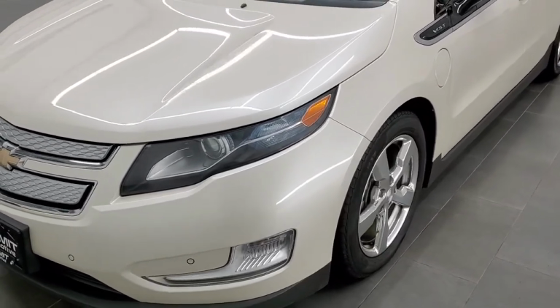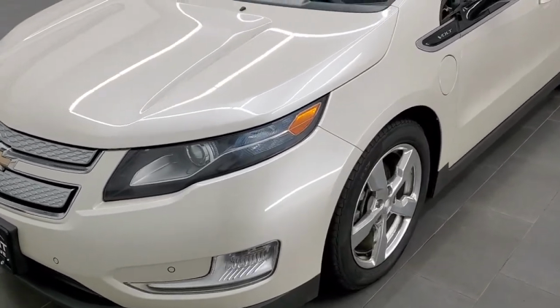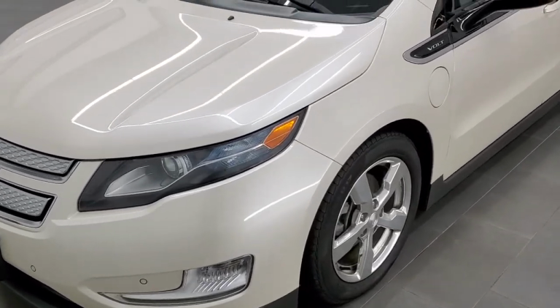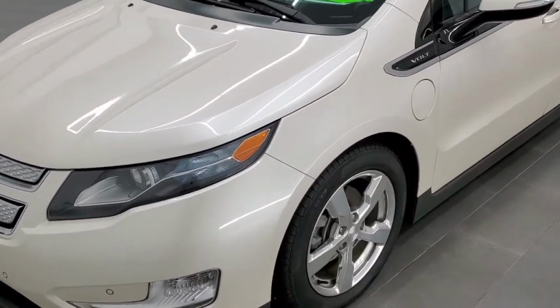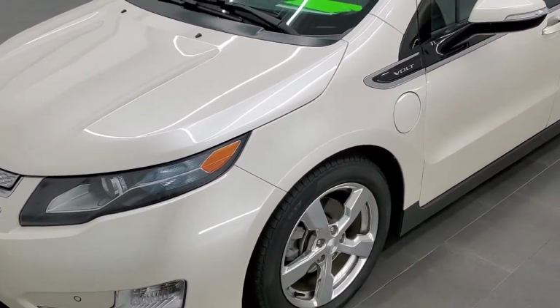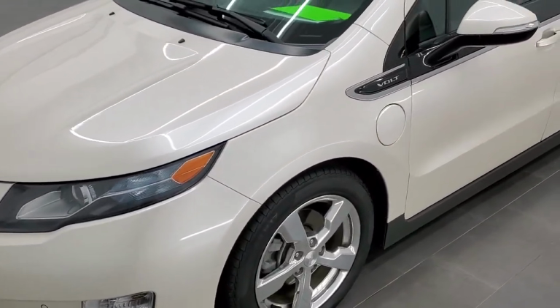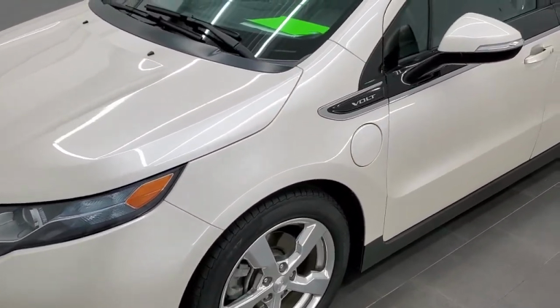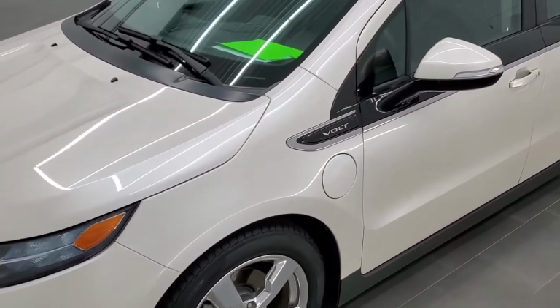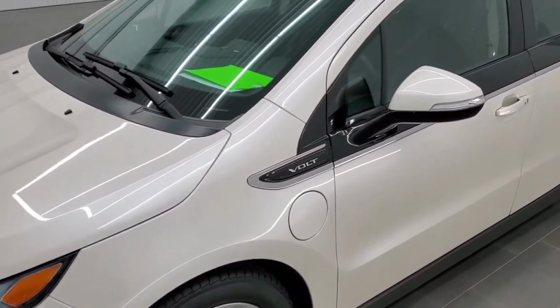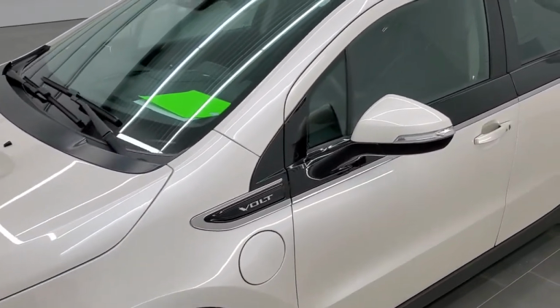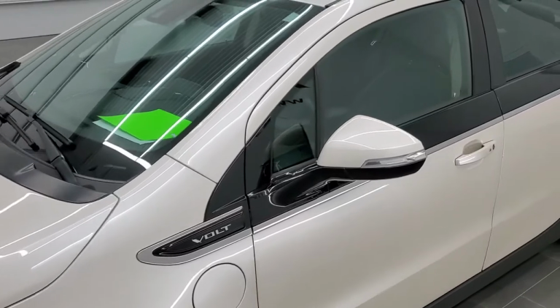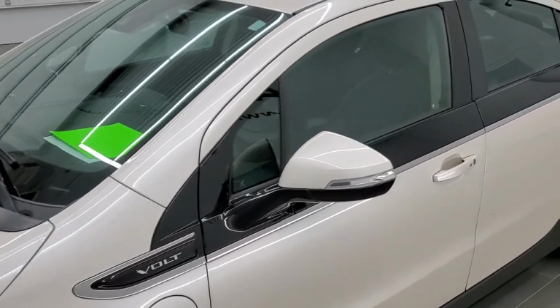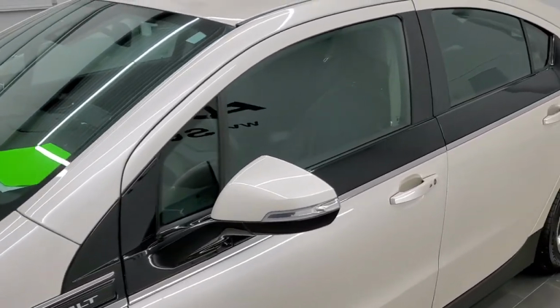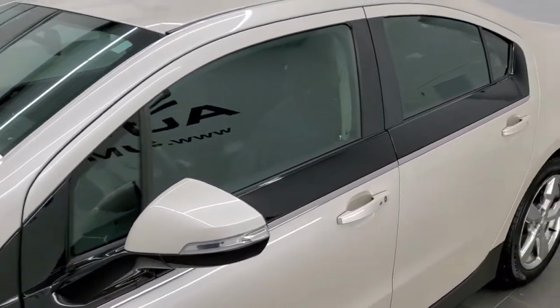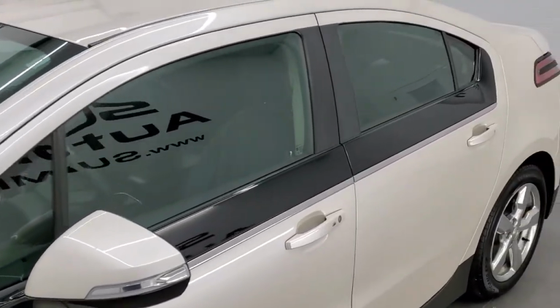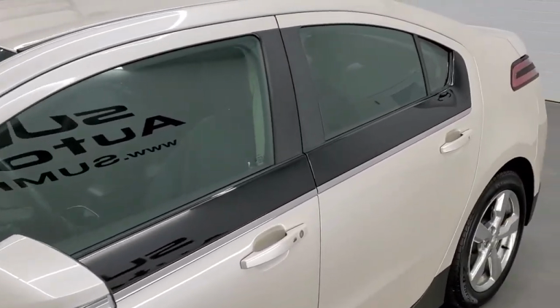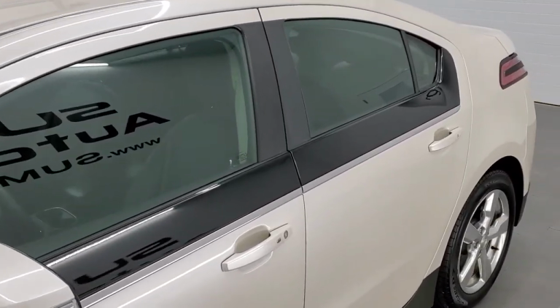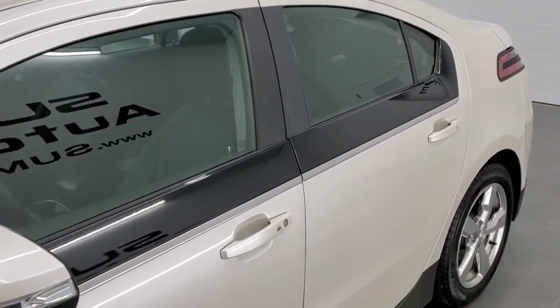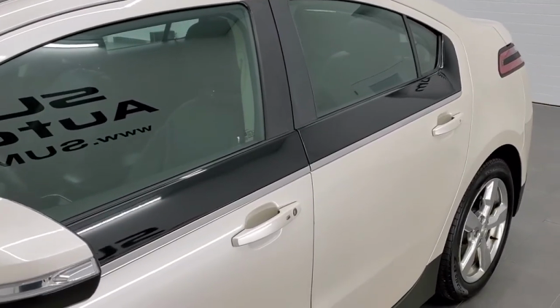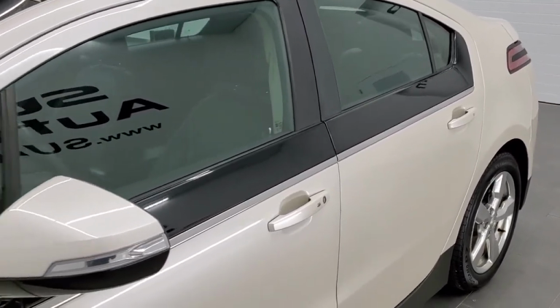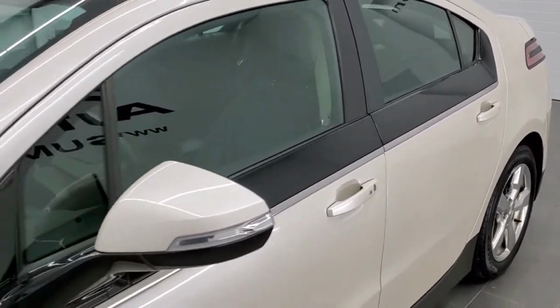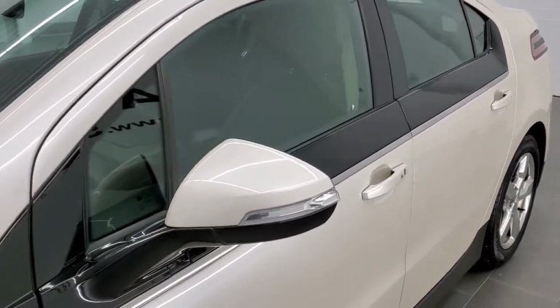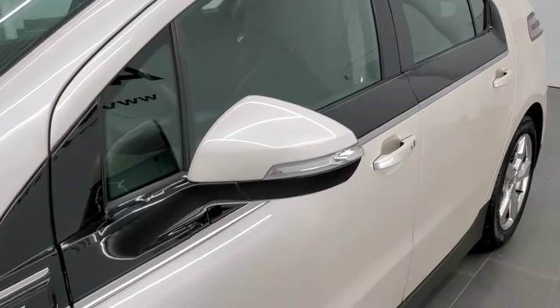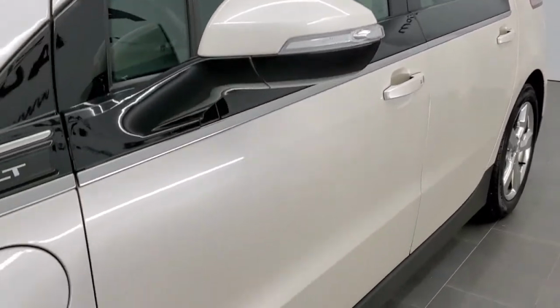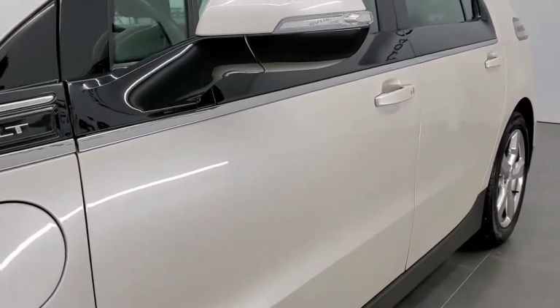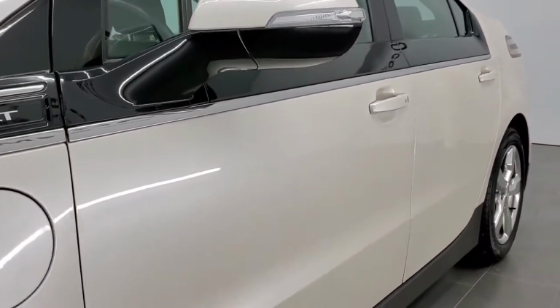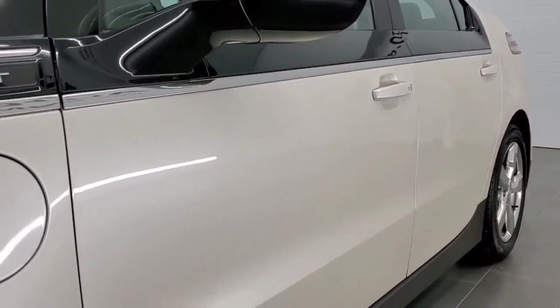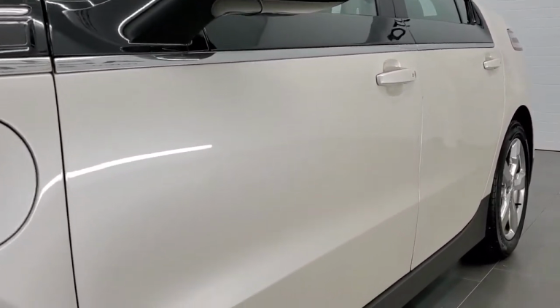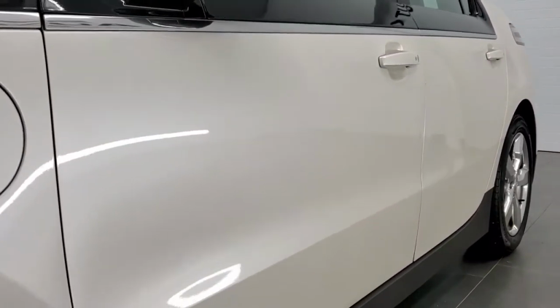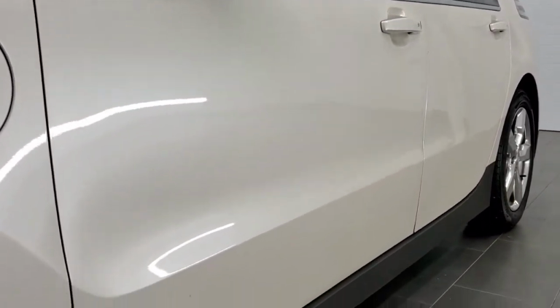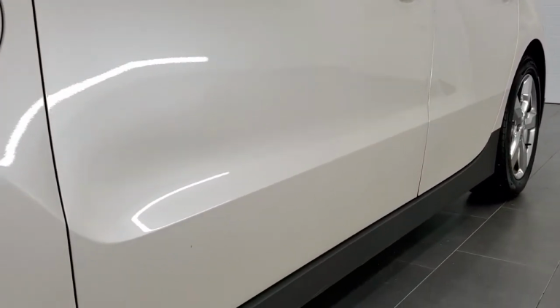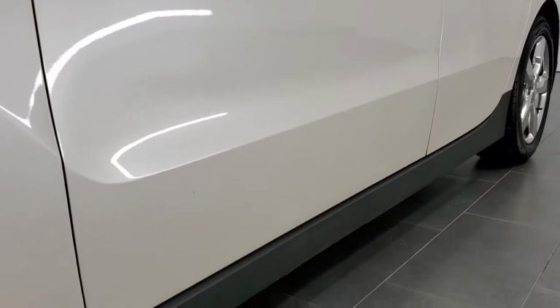This vehicle has been fully safetied and inspected by our service shop, has a fresh oil and filter change. All the fluids have been checked and topped off, and this vehicle is 100% ready to go. The color is White Diamond Metallic.